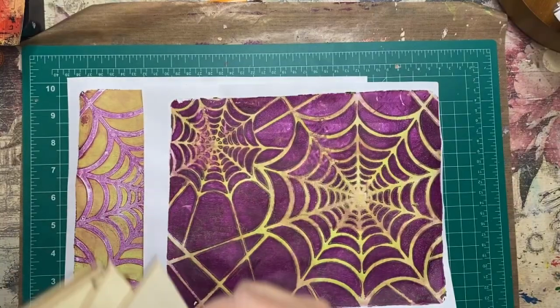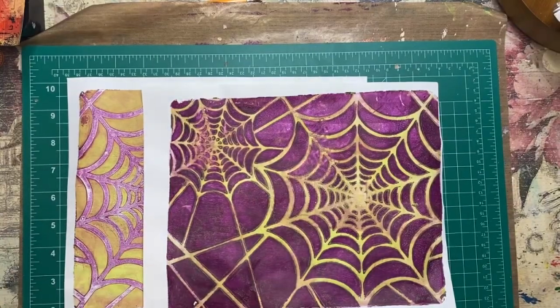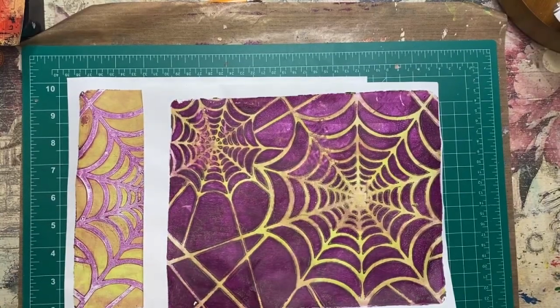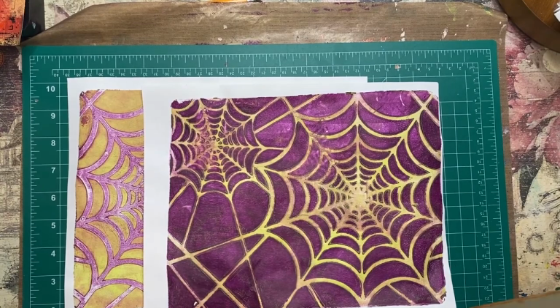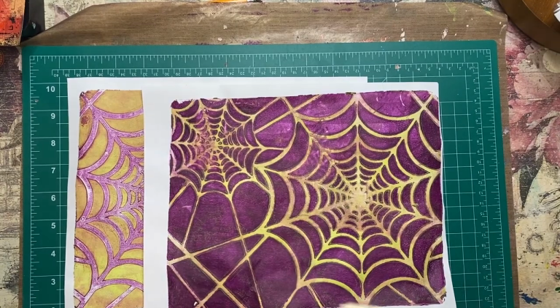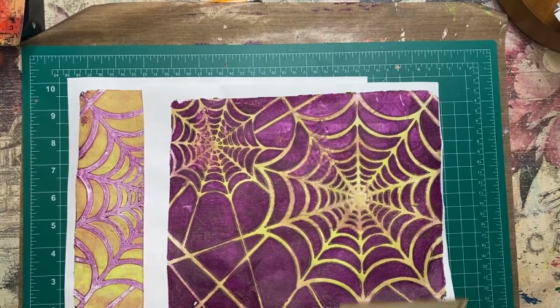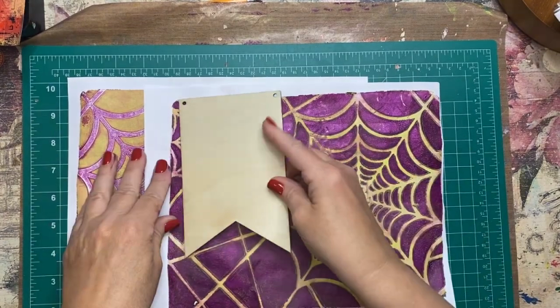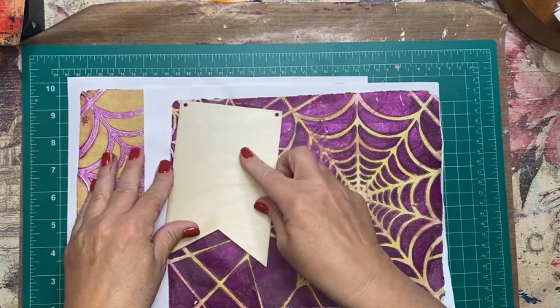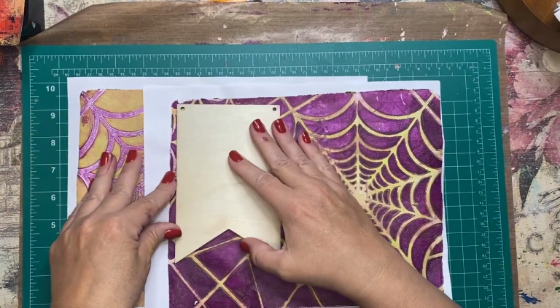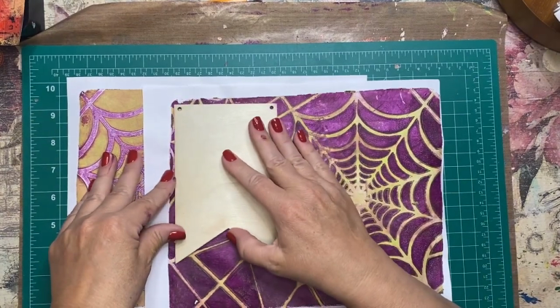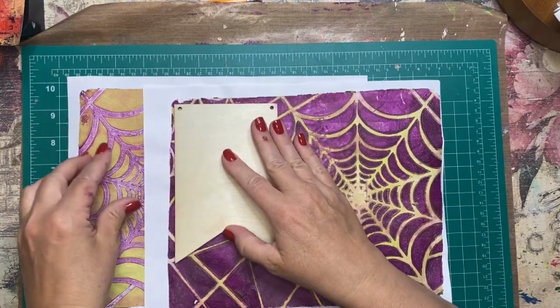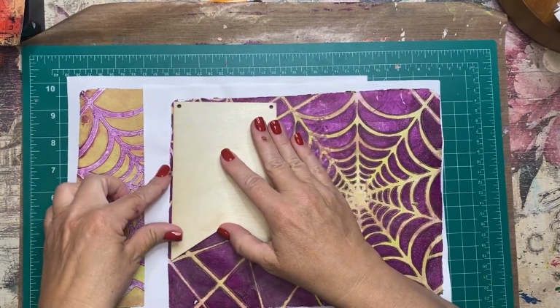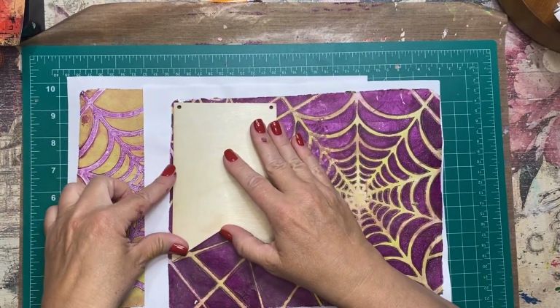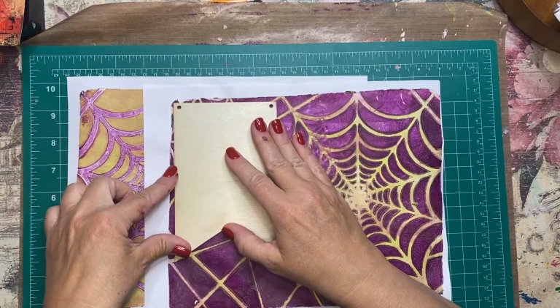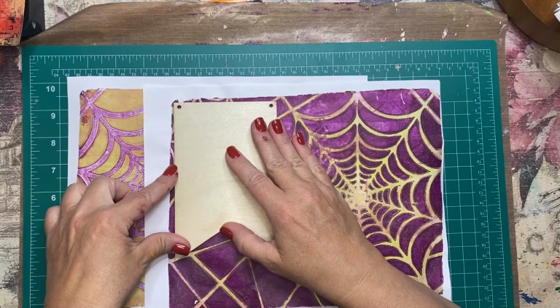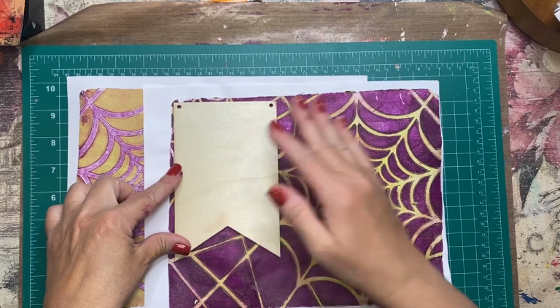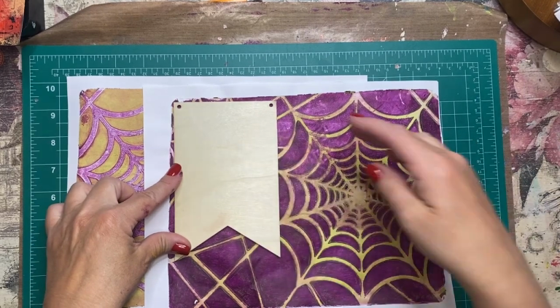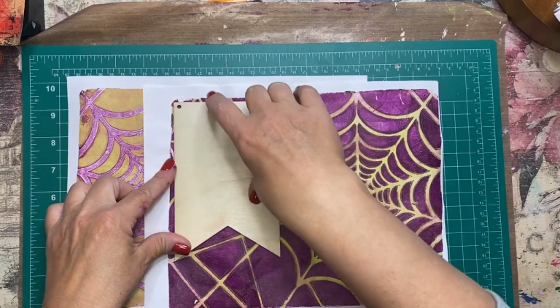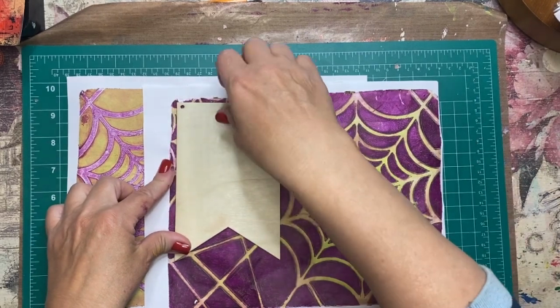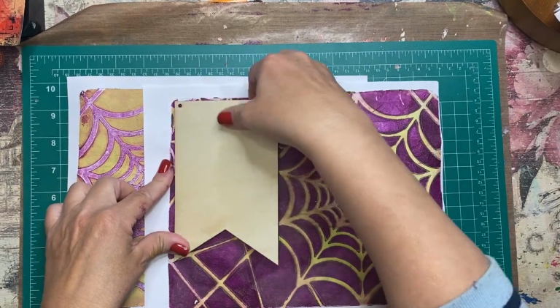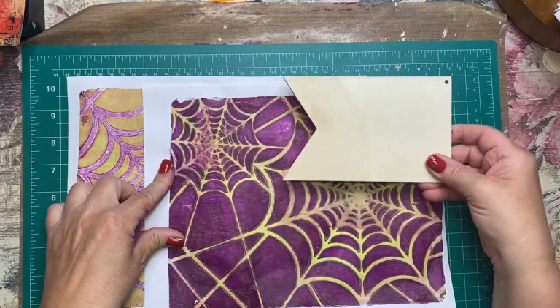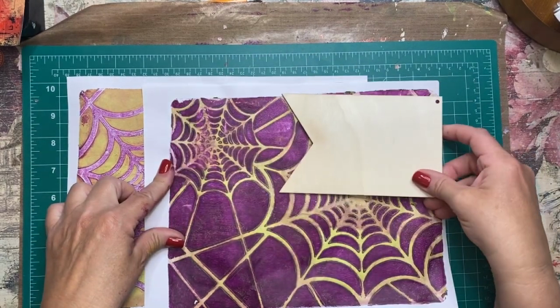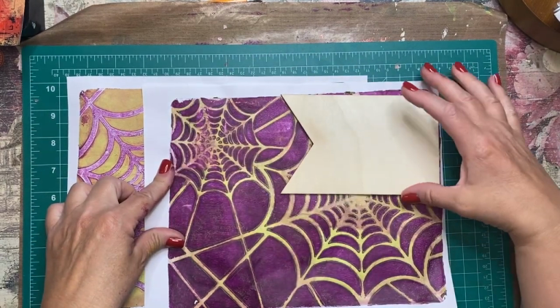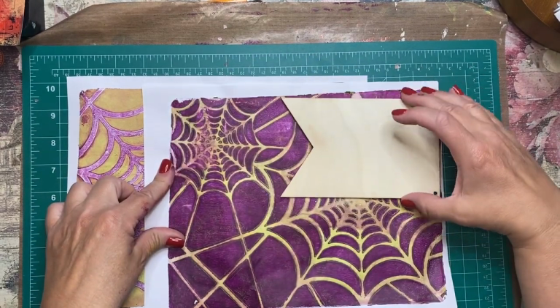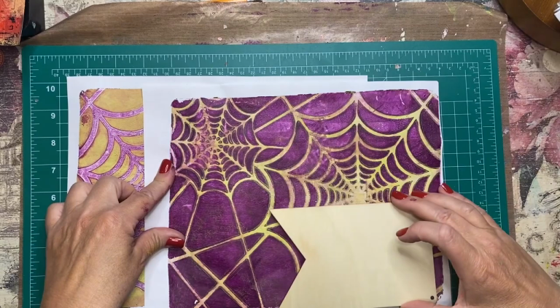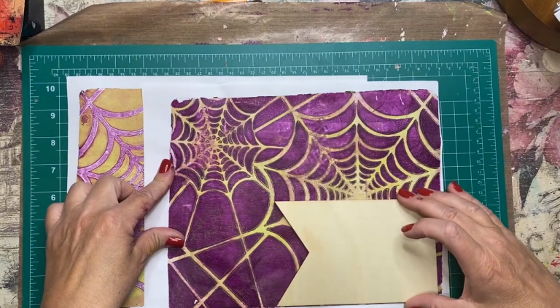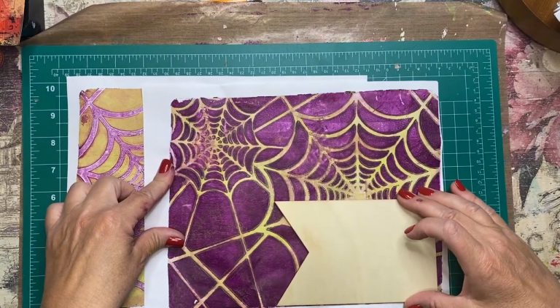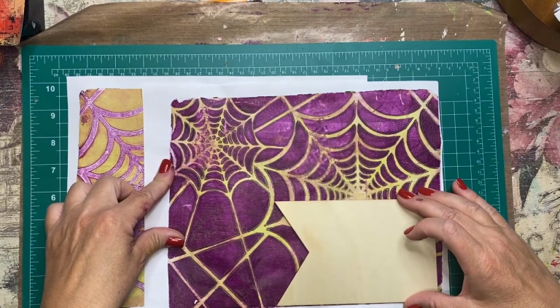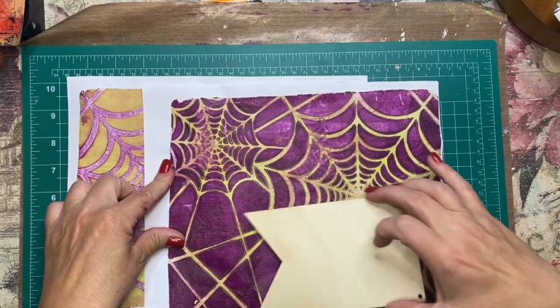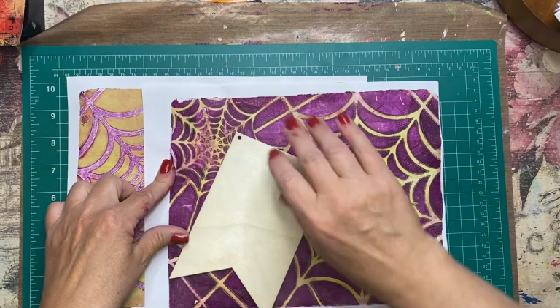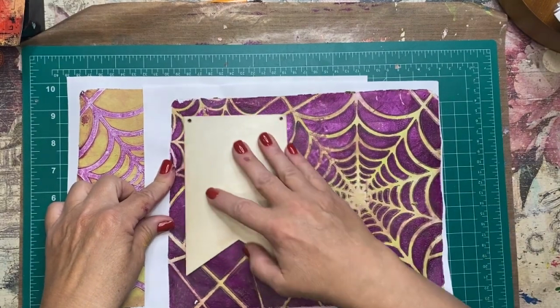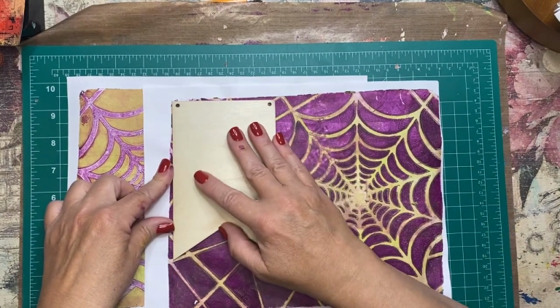Here are my prints, and I'm grabbing my banner forms and just kind of laying them out to see how I want these to look when I place them on my banner. Then I'm just going to take a craft knife and cut them out.